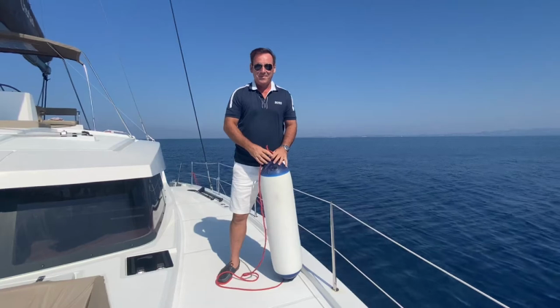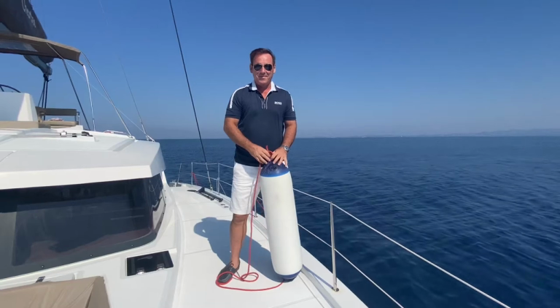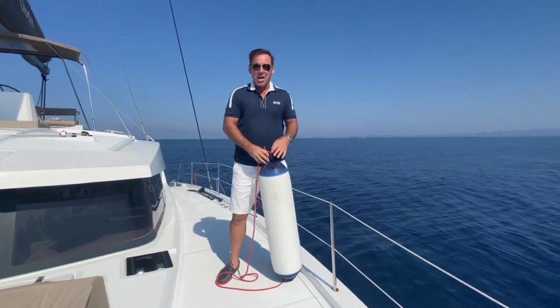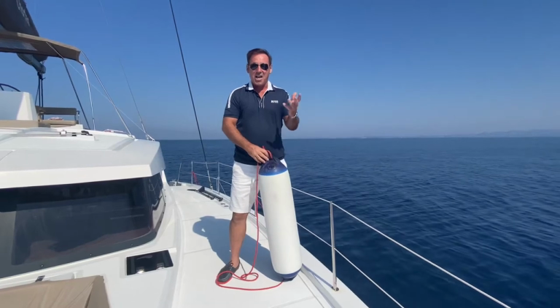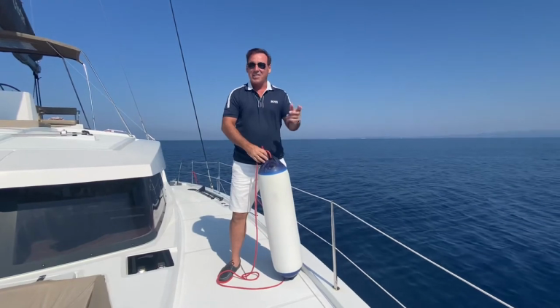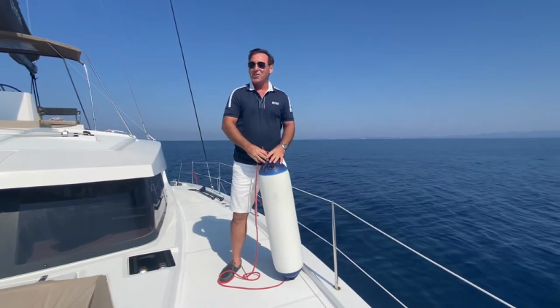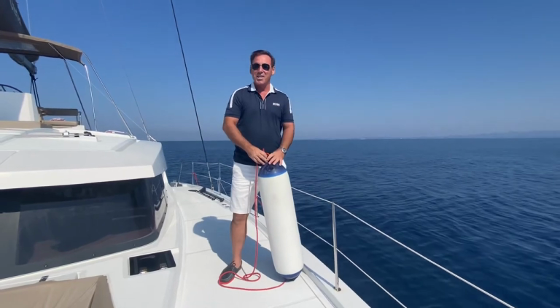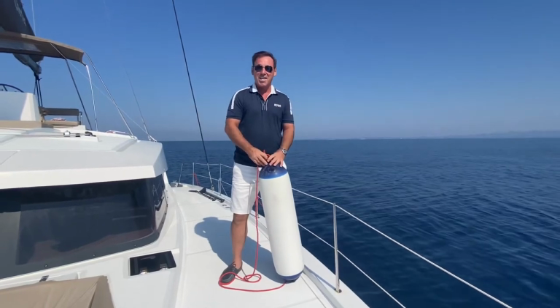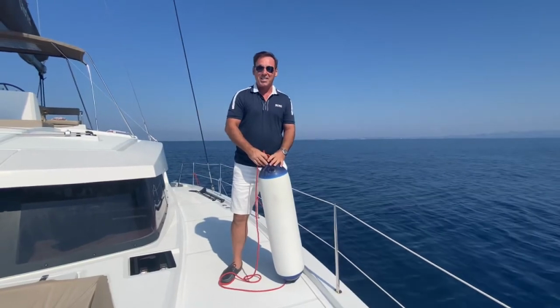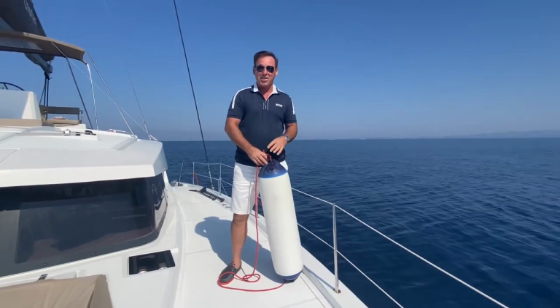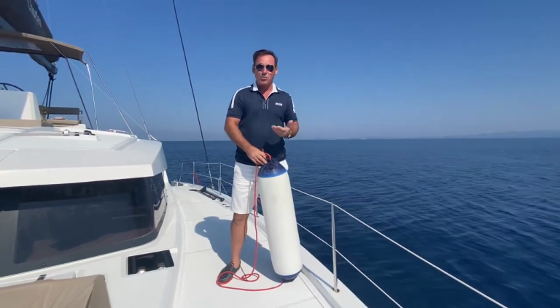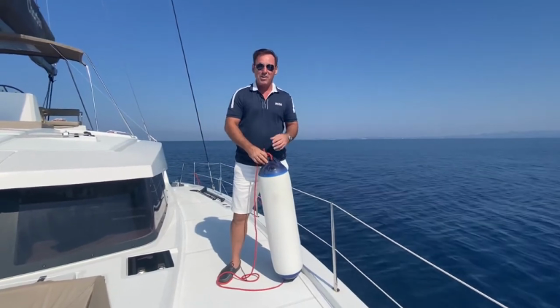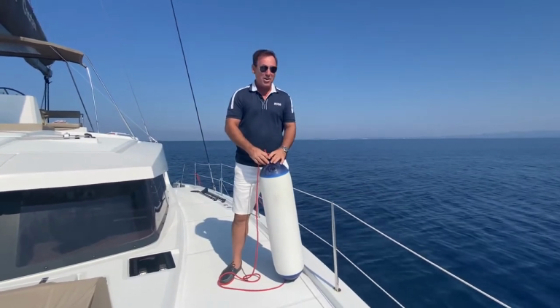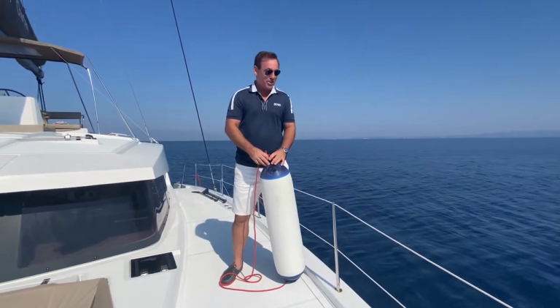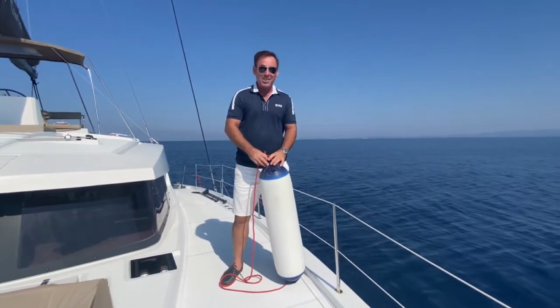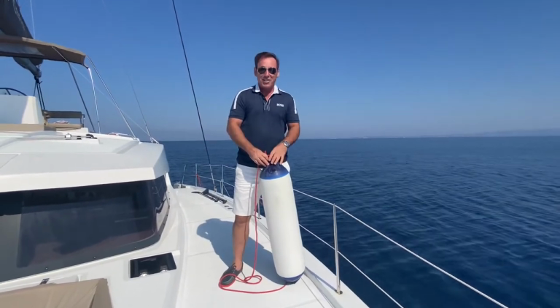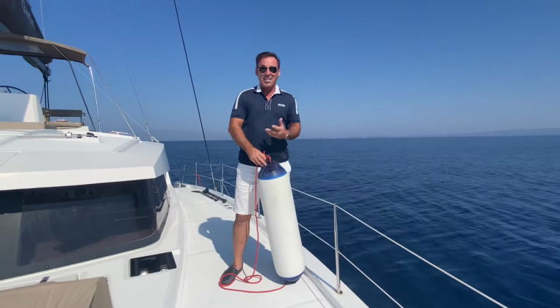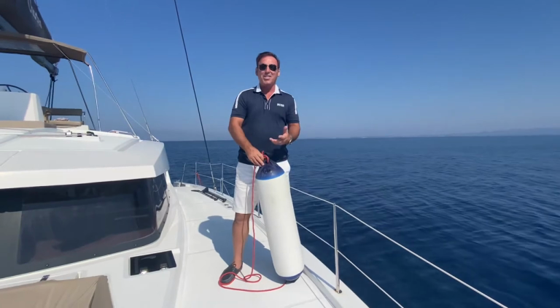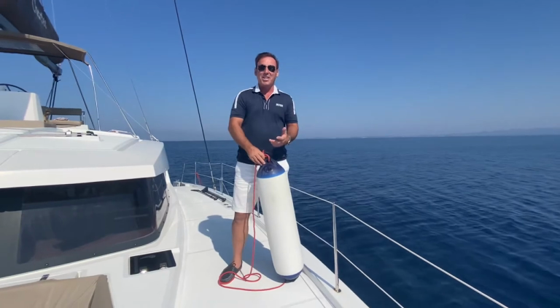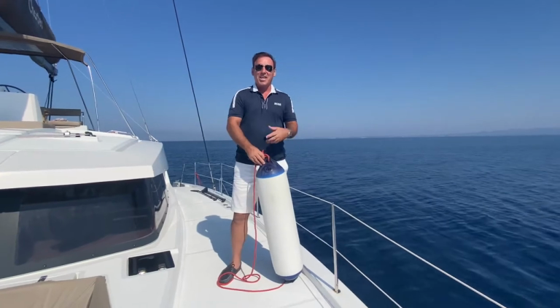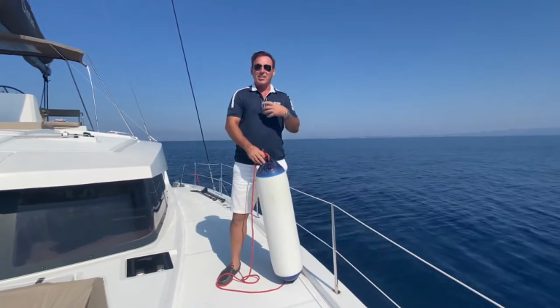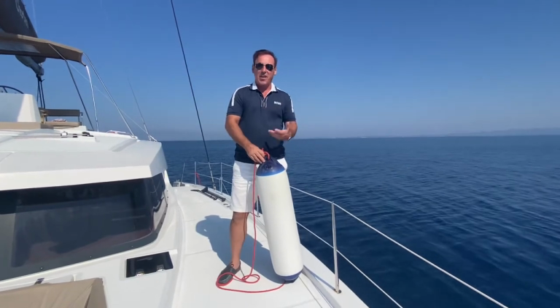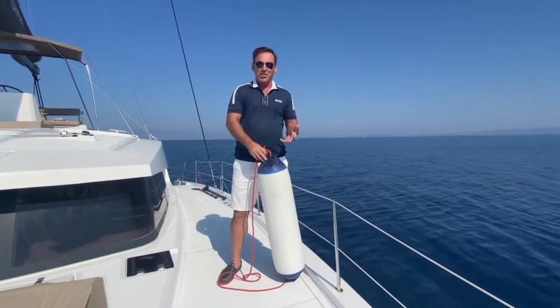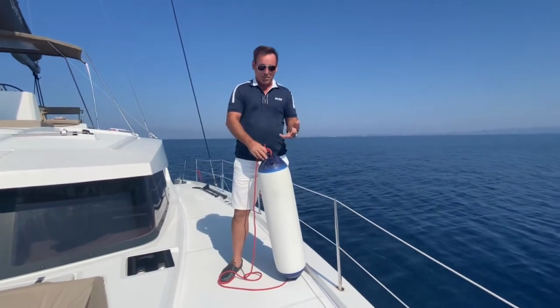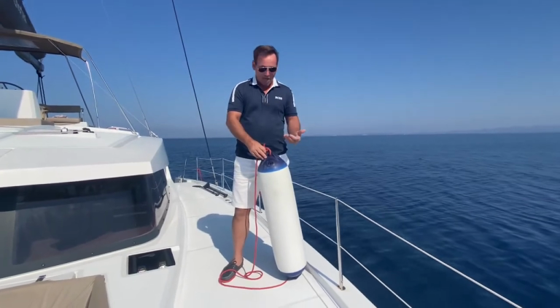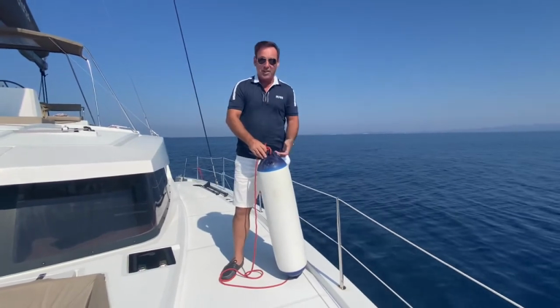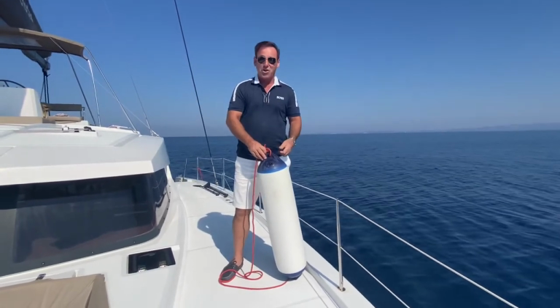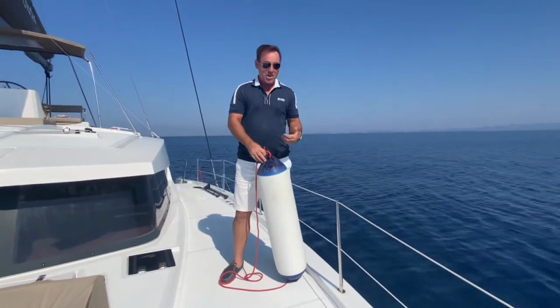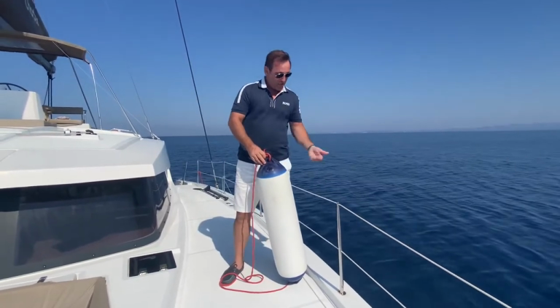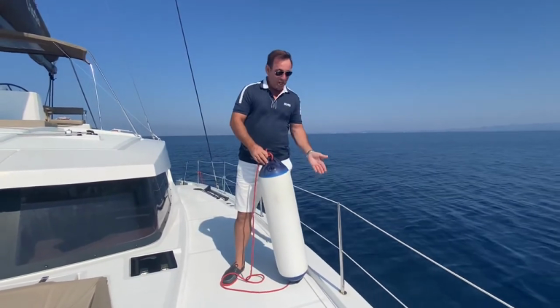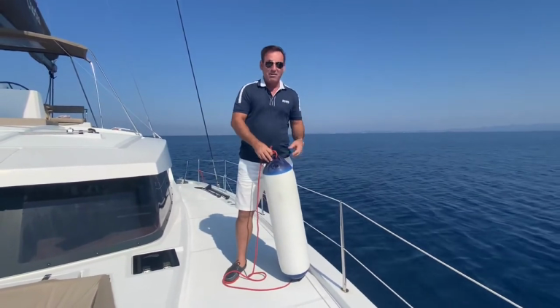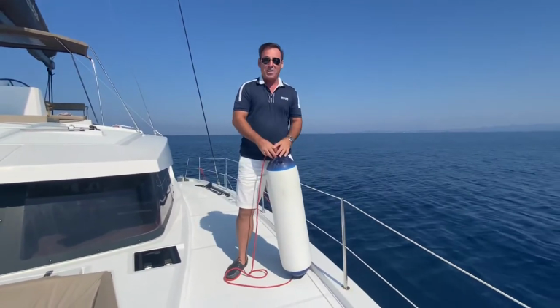Hi, thanks for tuning in again. David here, Royal Navy Yachtmaster. So today's subject is fenders — tying fenders on and adjusting fenders.